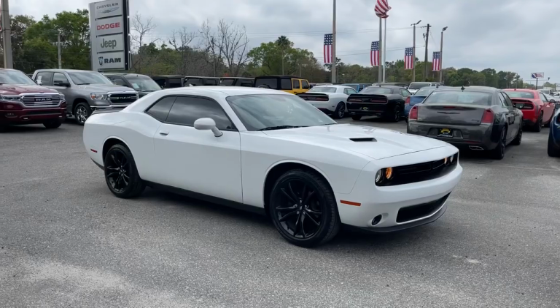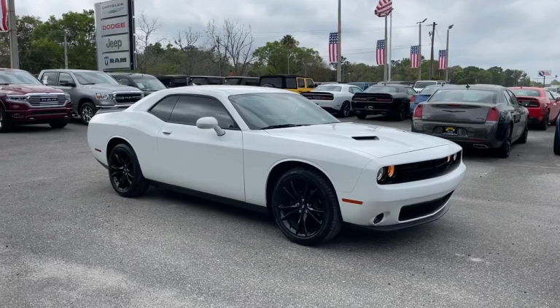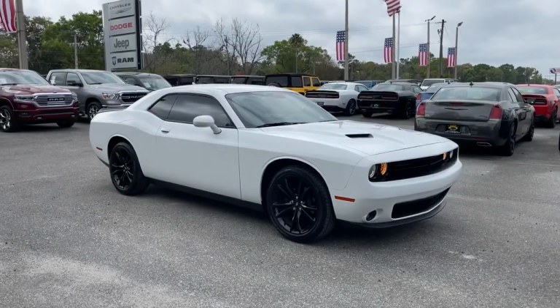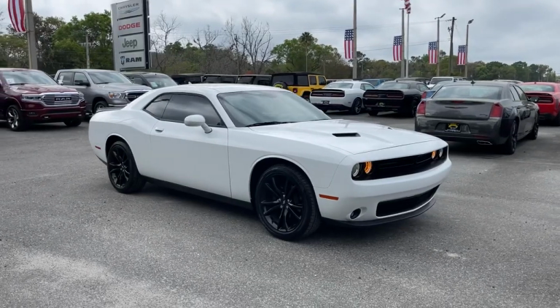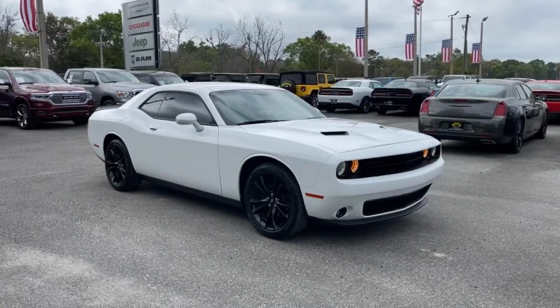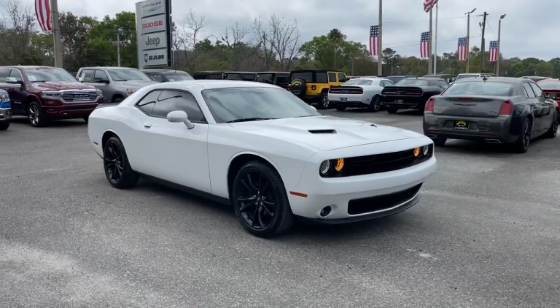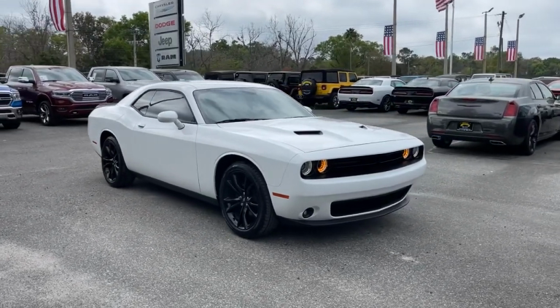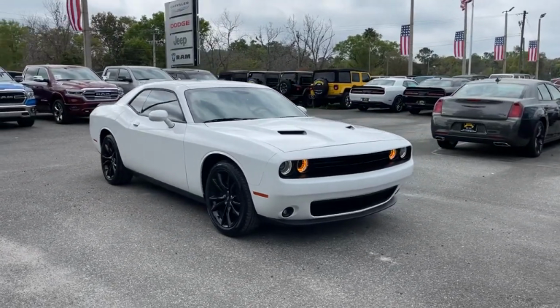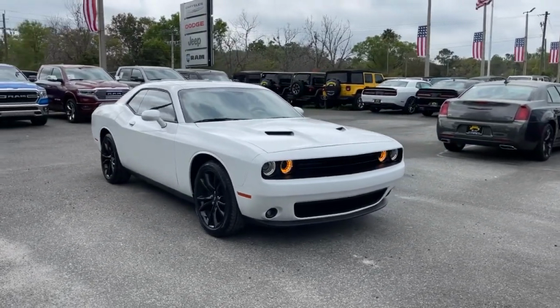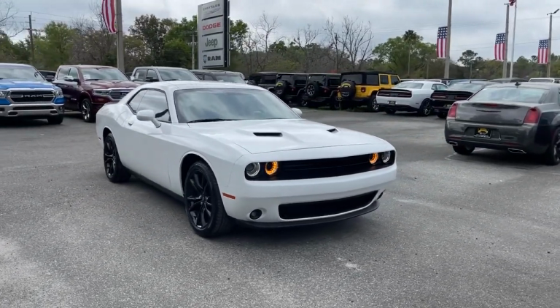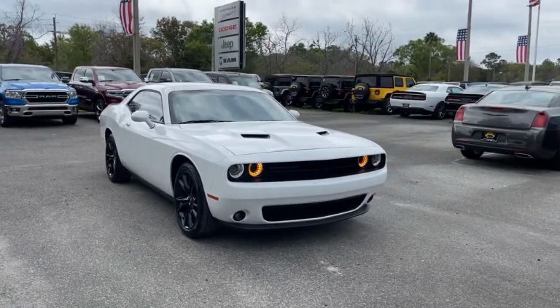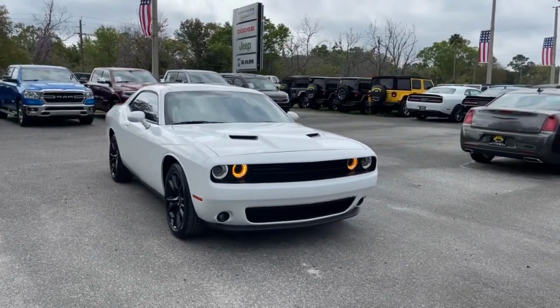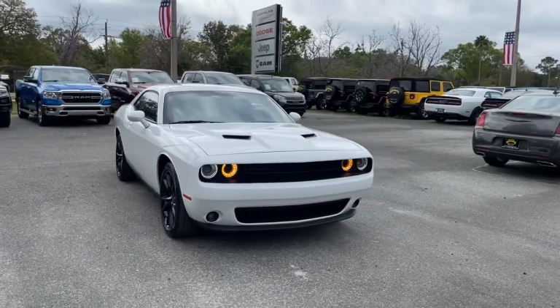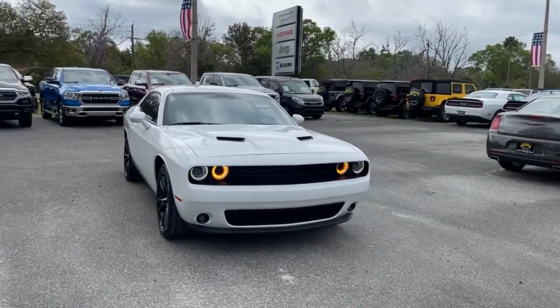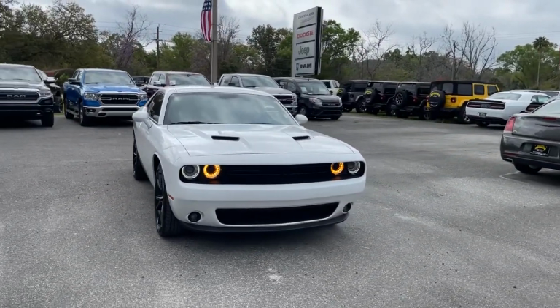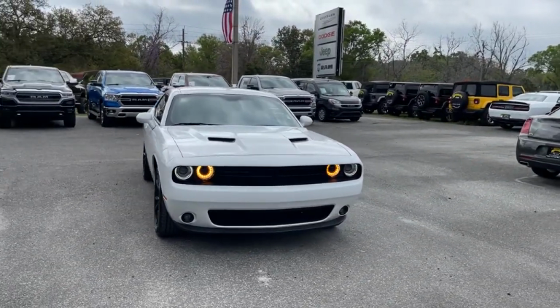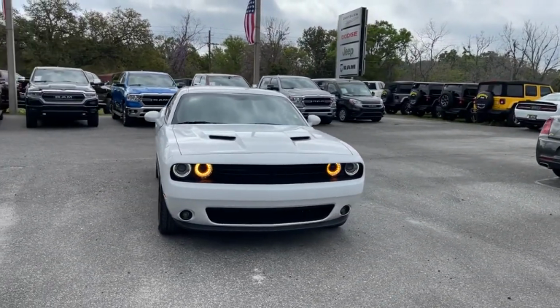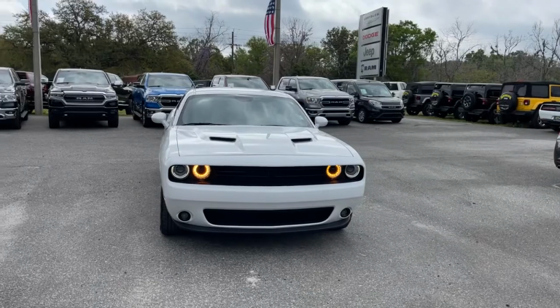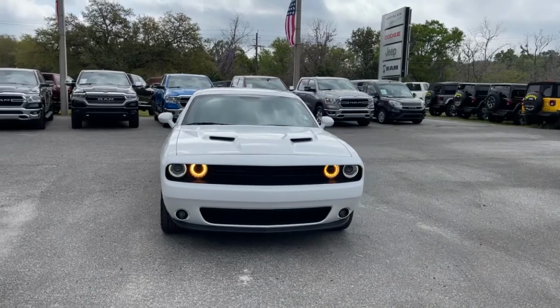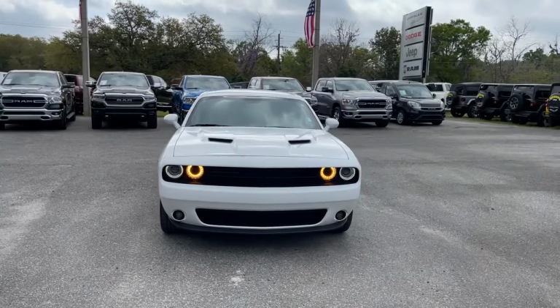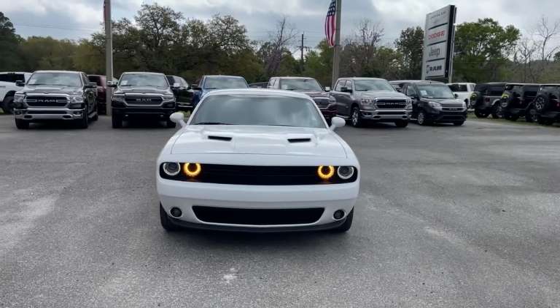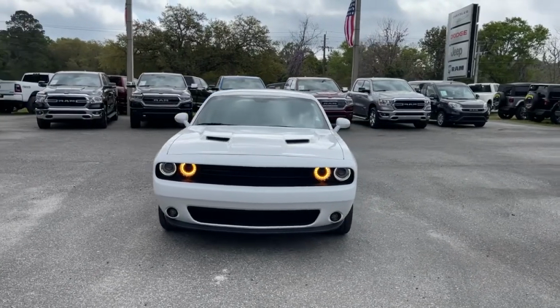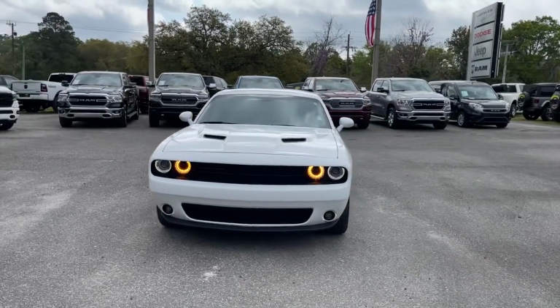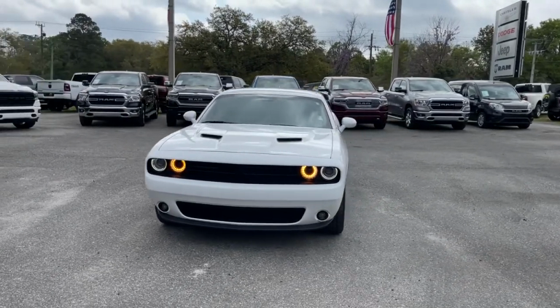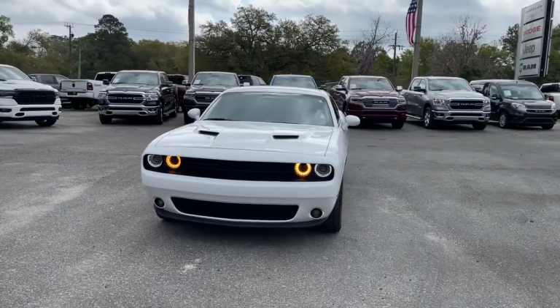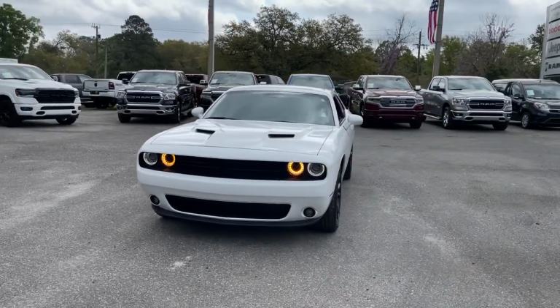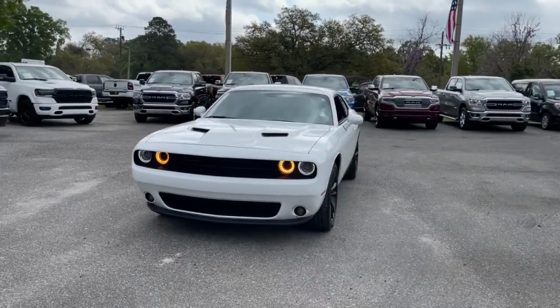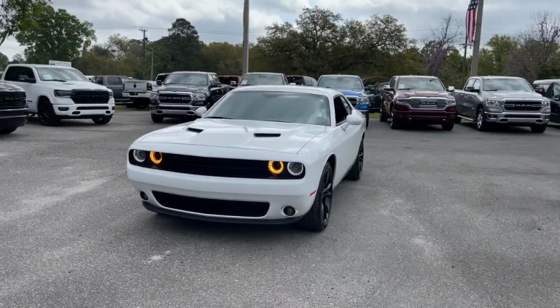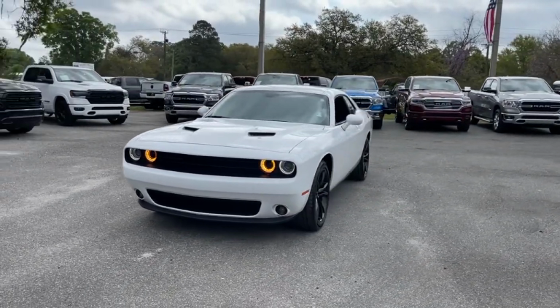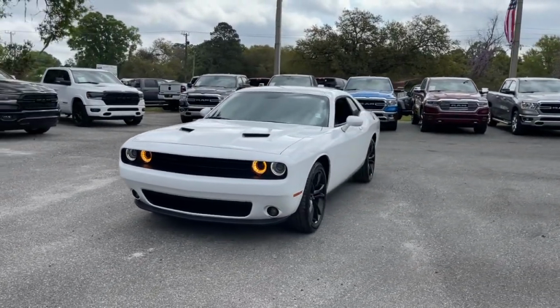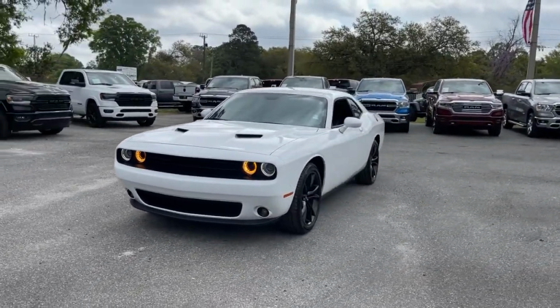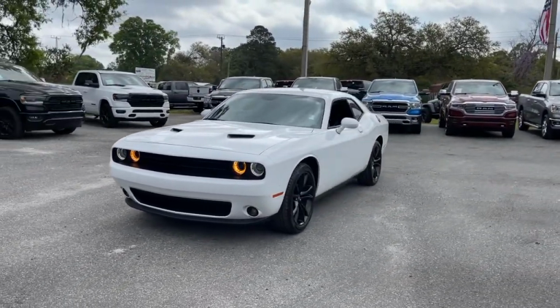You will be amazed by this 2018 Dodge Challenger. With less than 15,000 miles on the odometer, this vehicle provides excellent value.